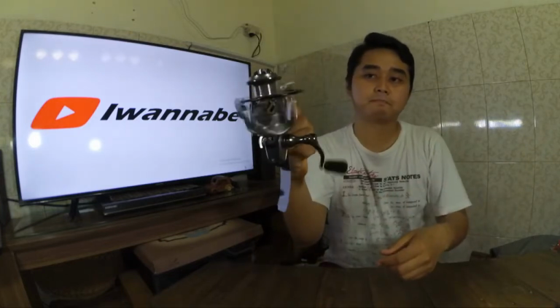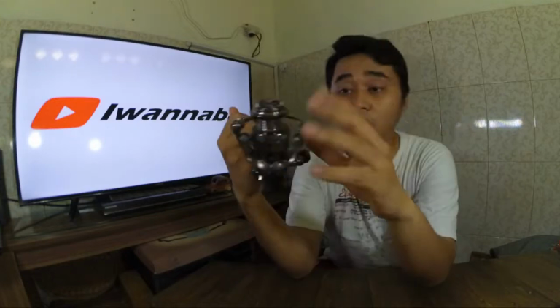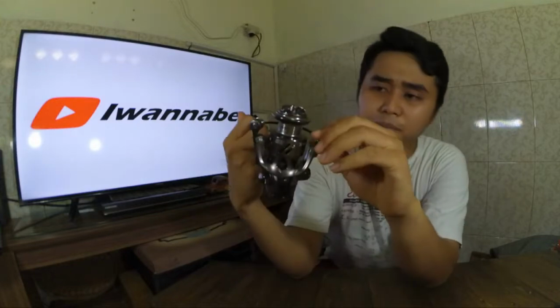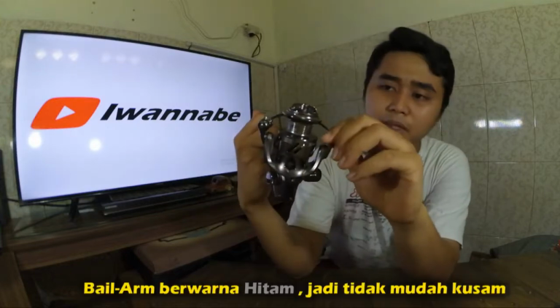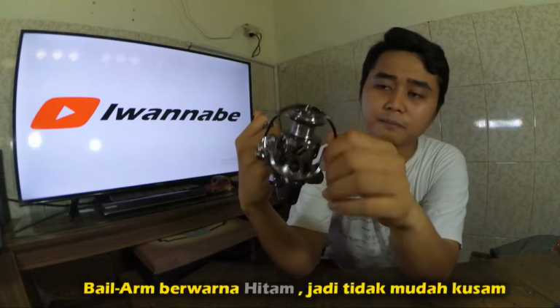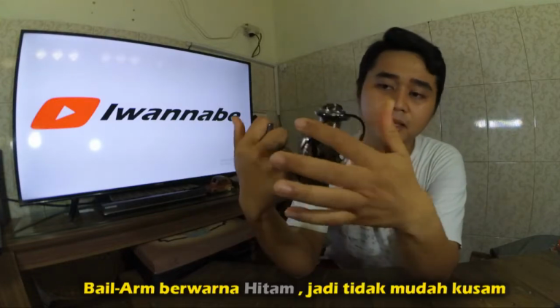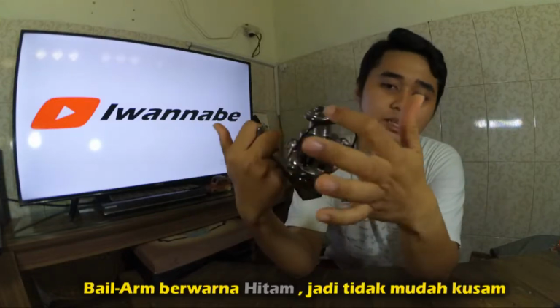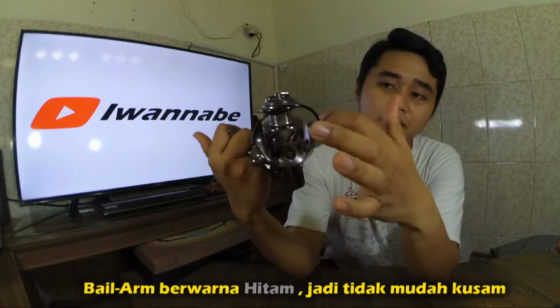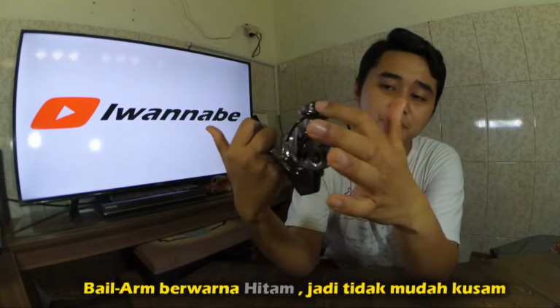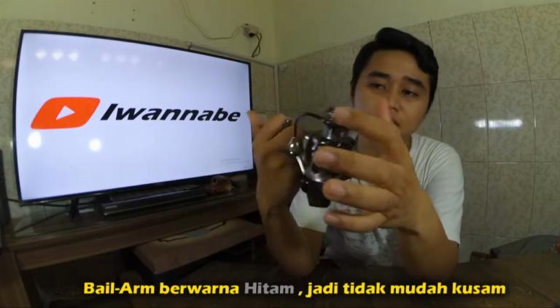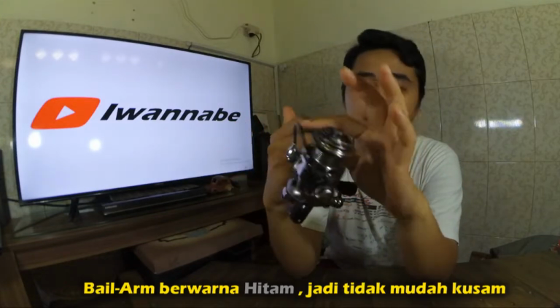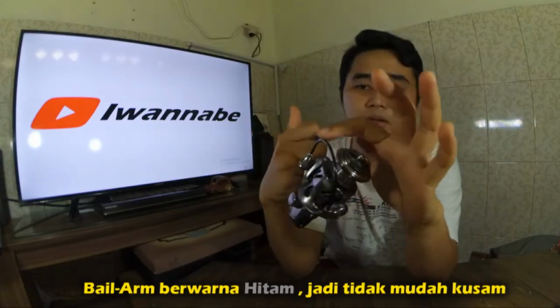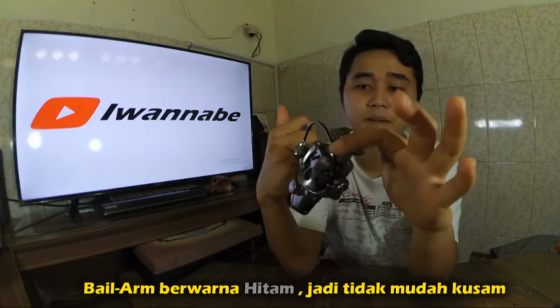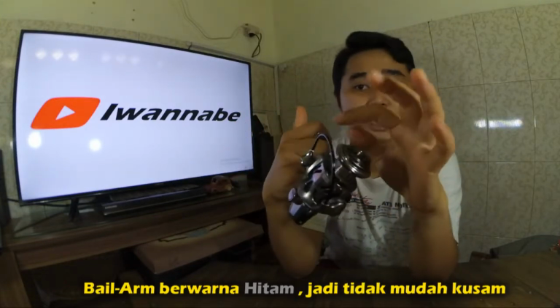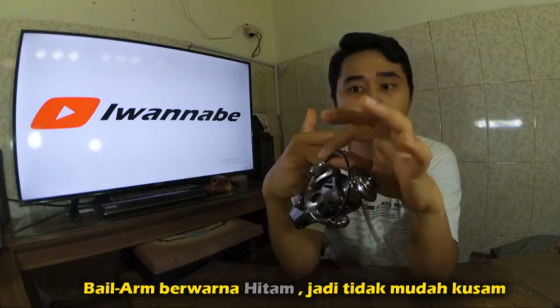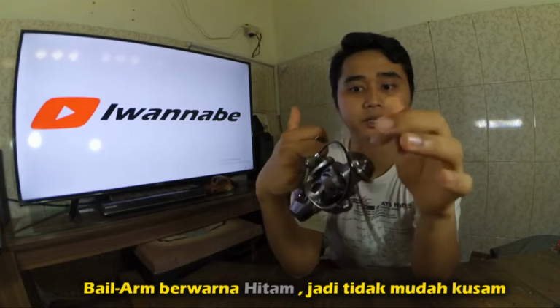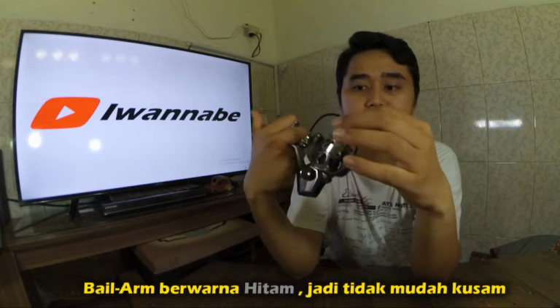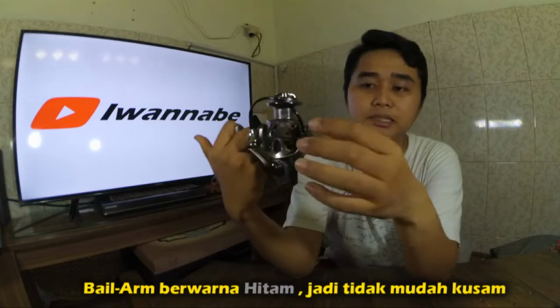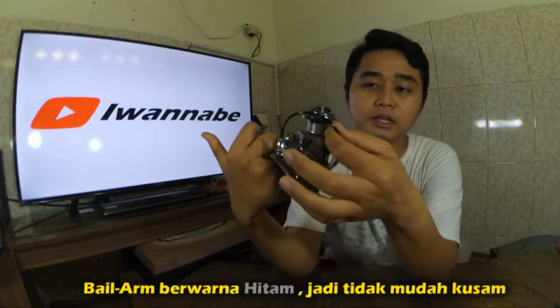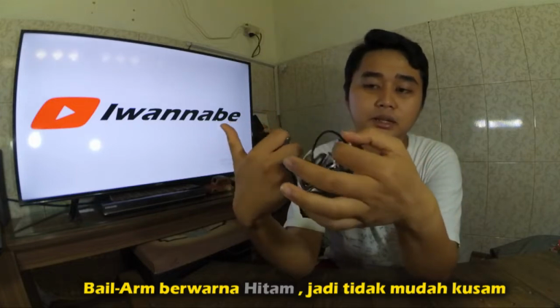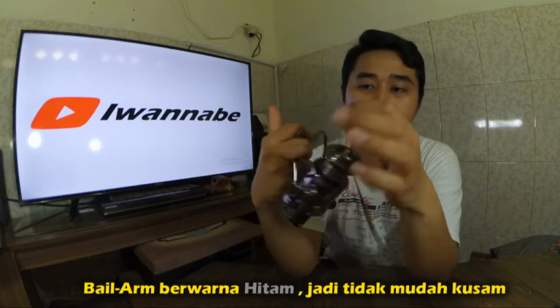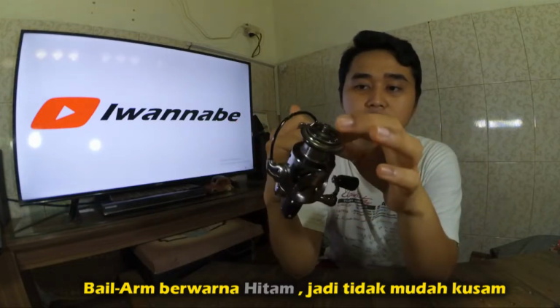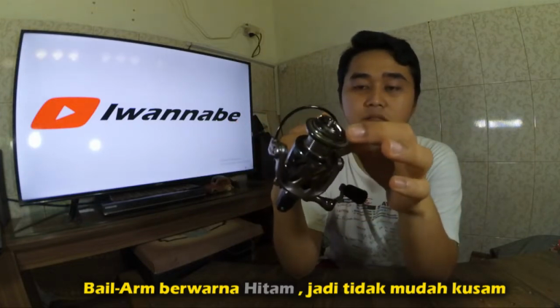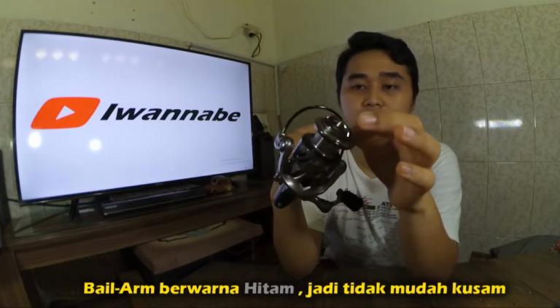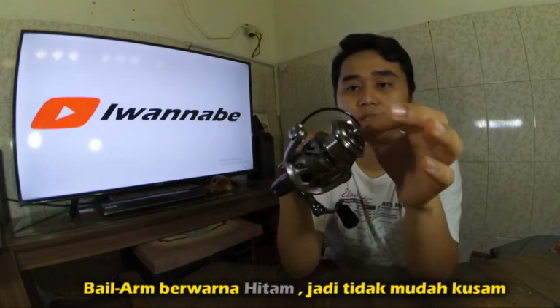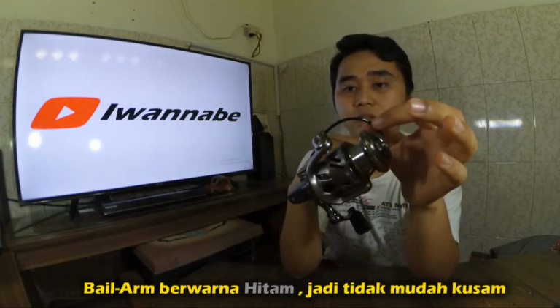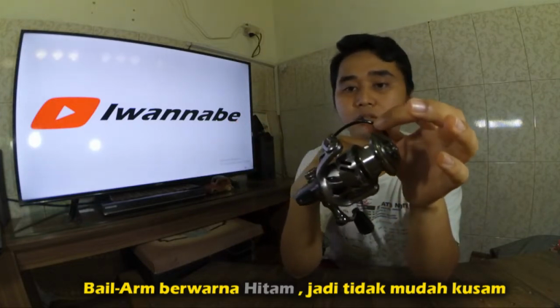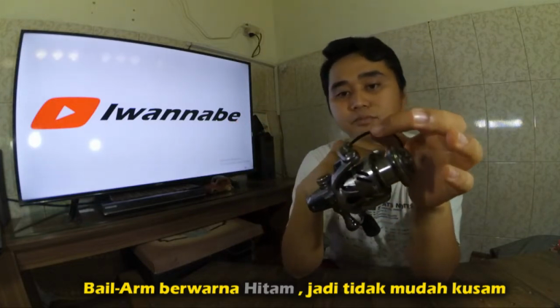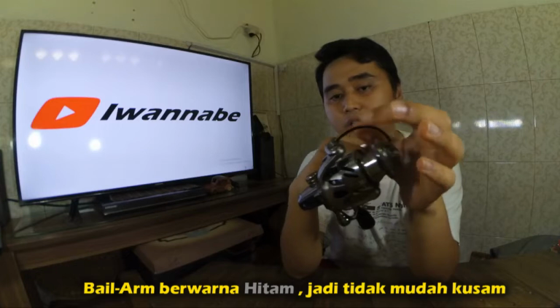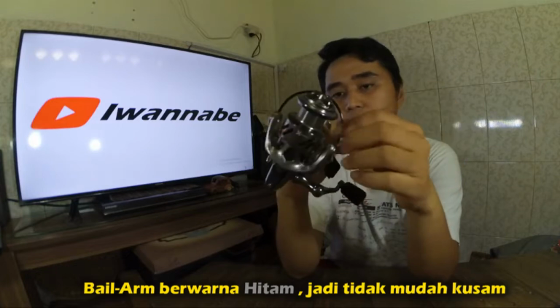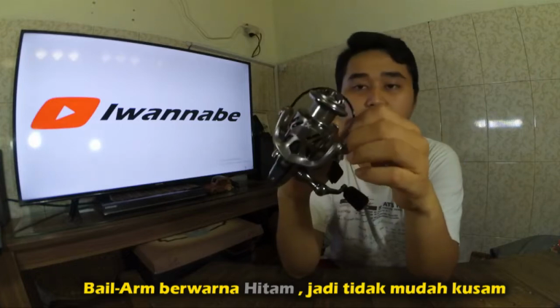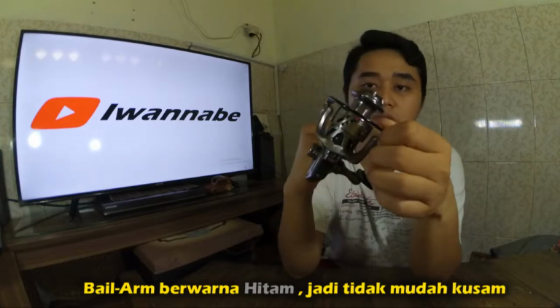Untuk kawat bail arm-nya dia warnanya hitam cat, jadi tidak terlalu mudah berkarat.